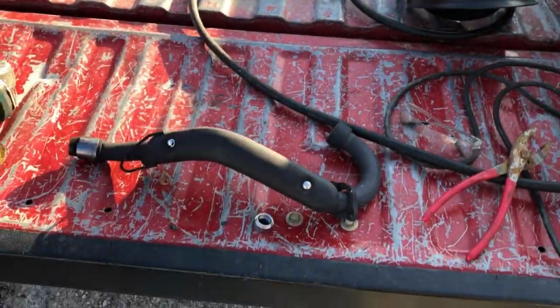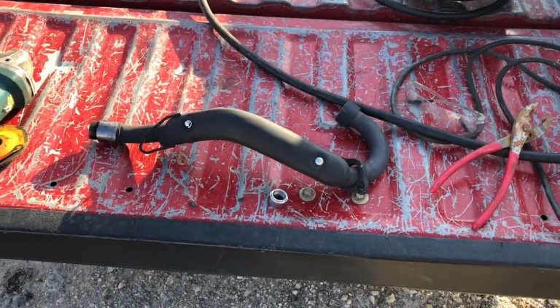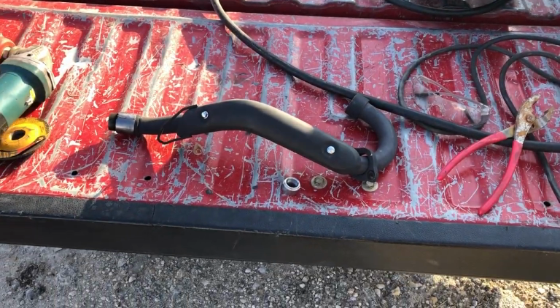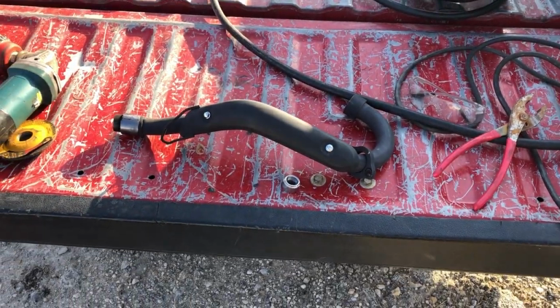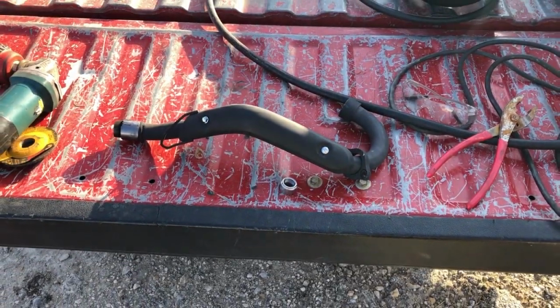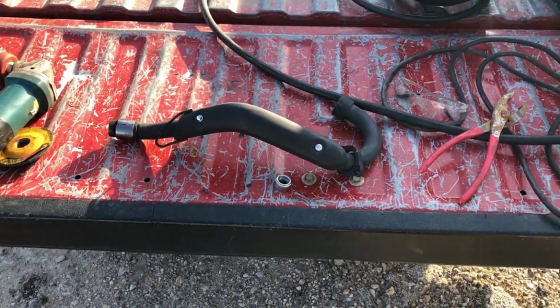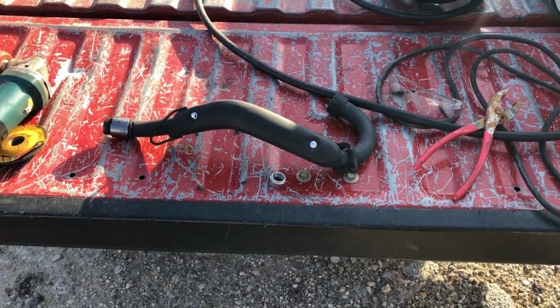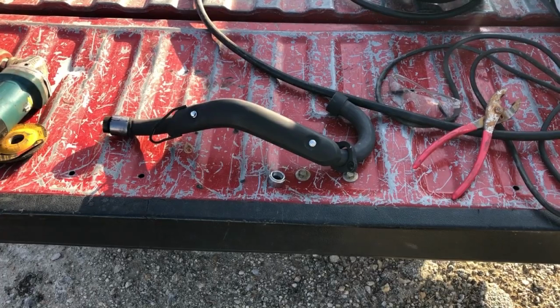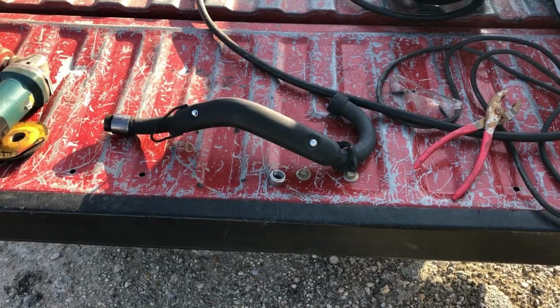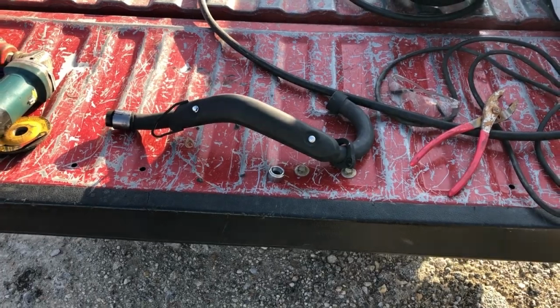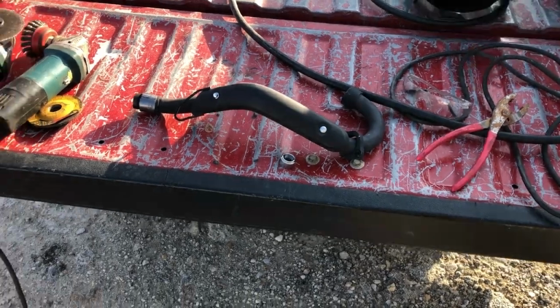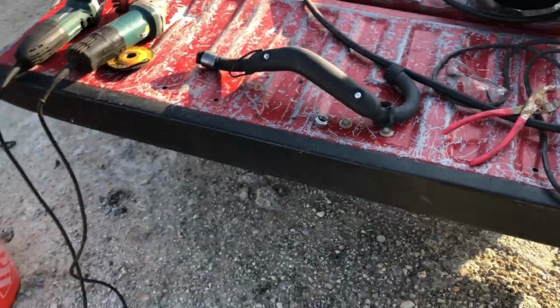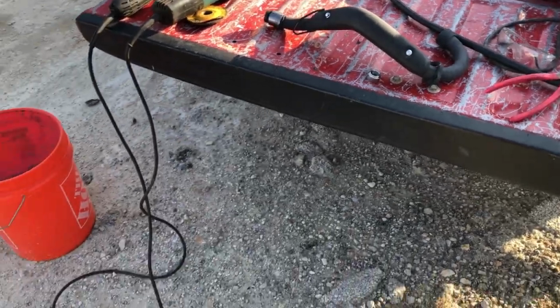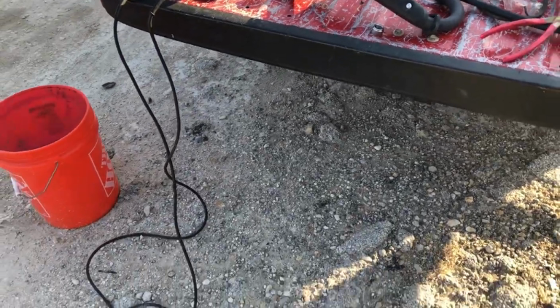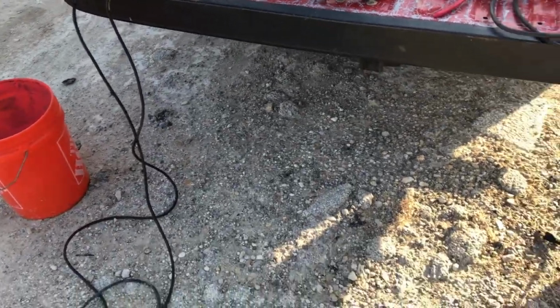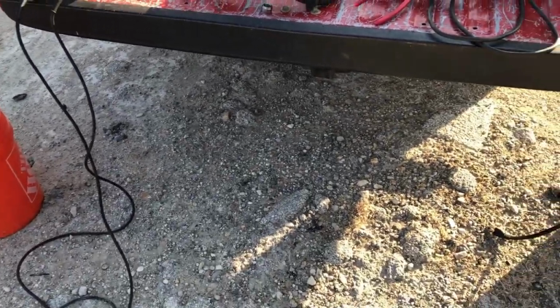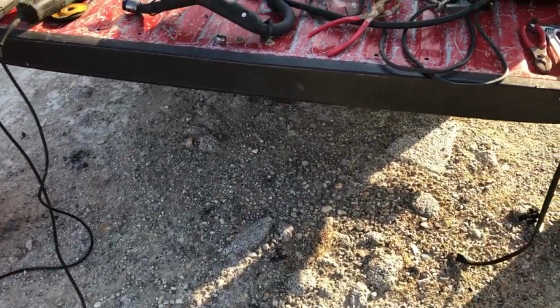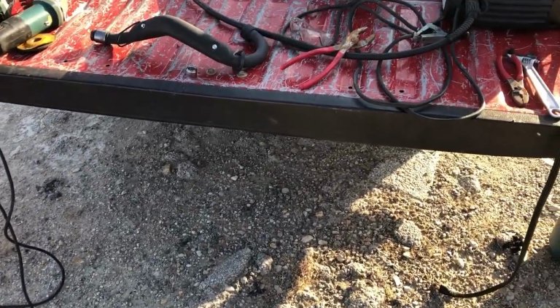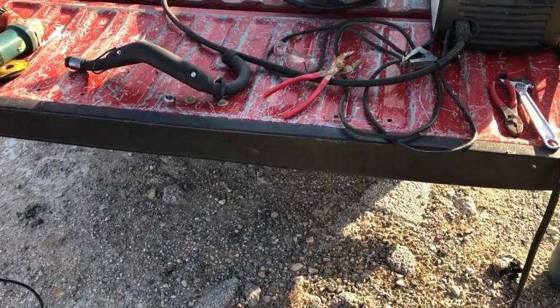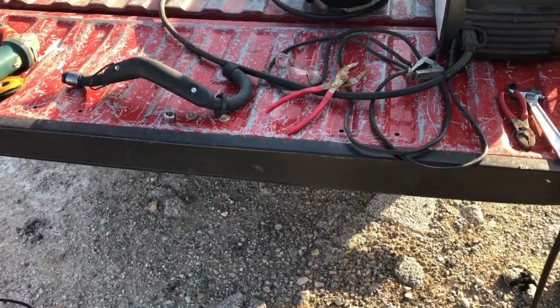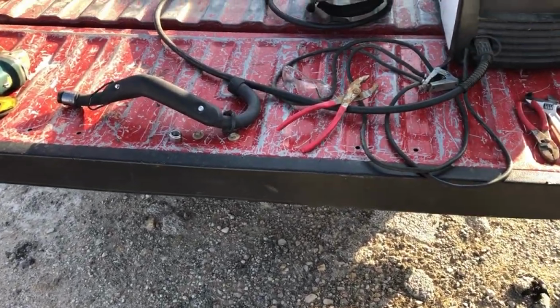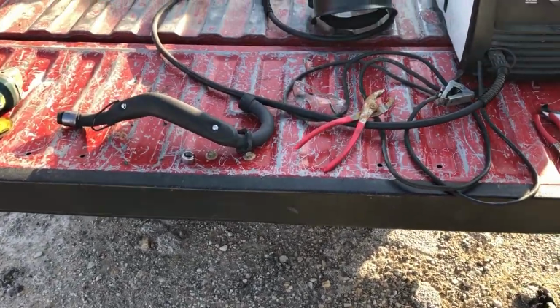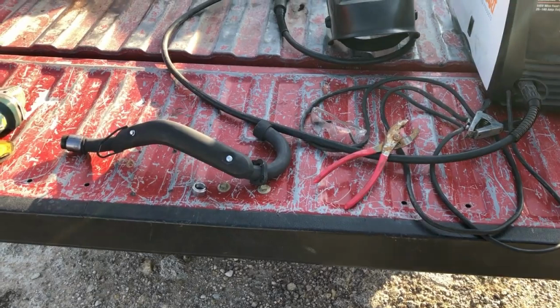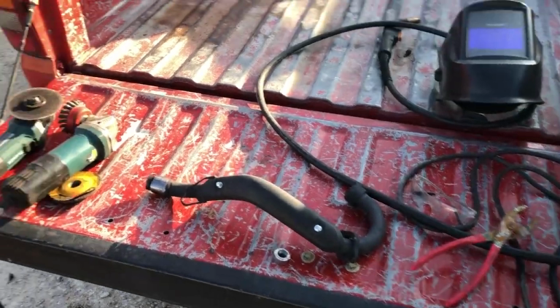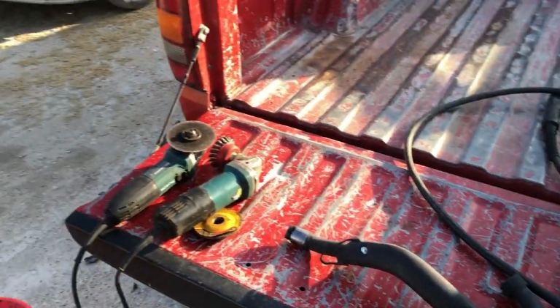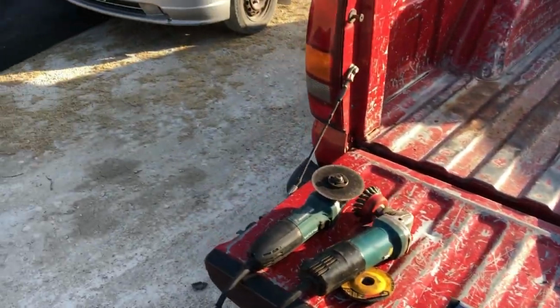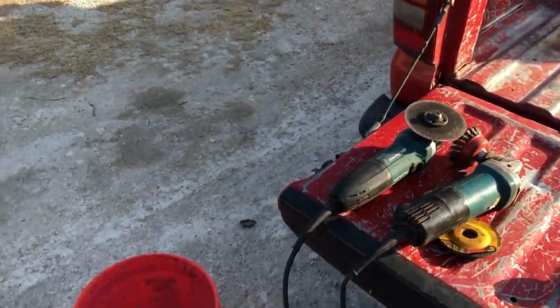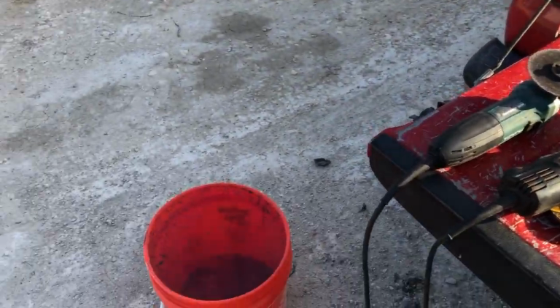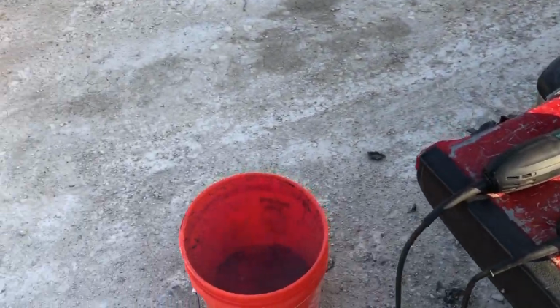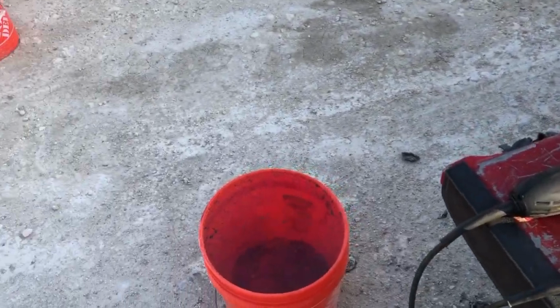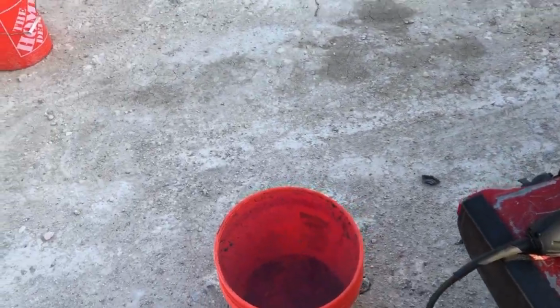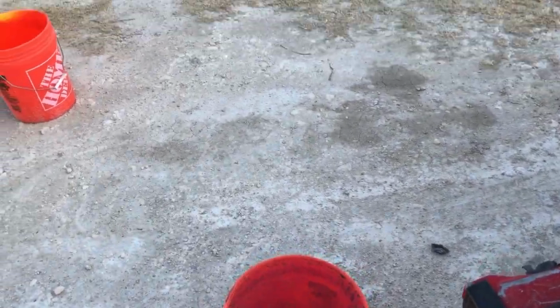Okay guys, got the exhaust pulled off. Out here in the yard where I've got a nice little gravel patch where I can do some welding and some grinding. Got me a five-gallon bucket of water there too.